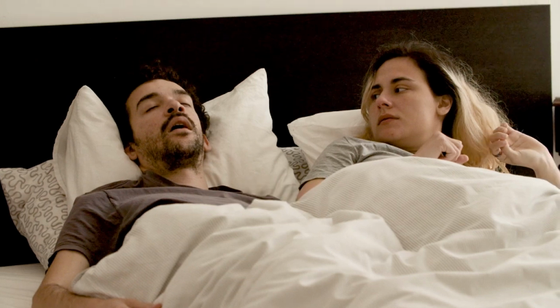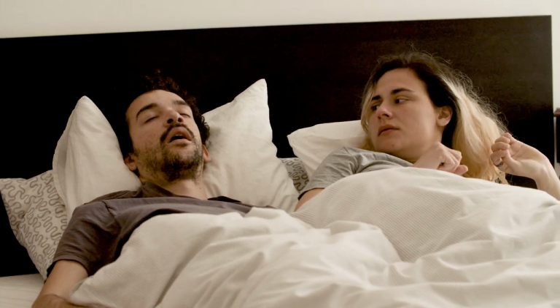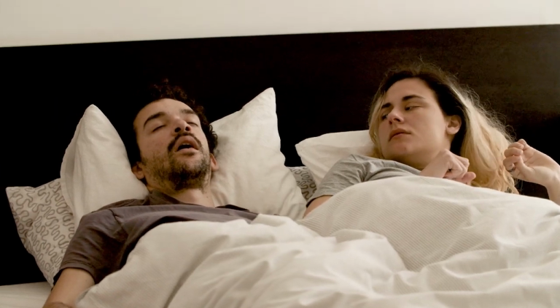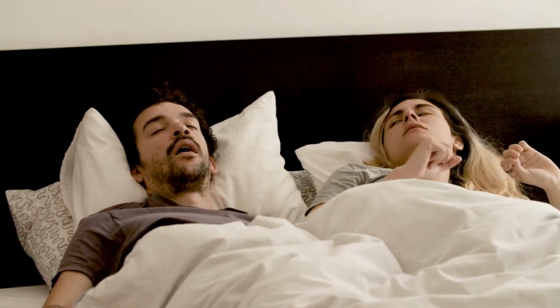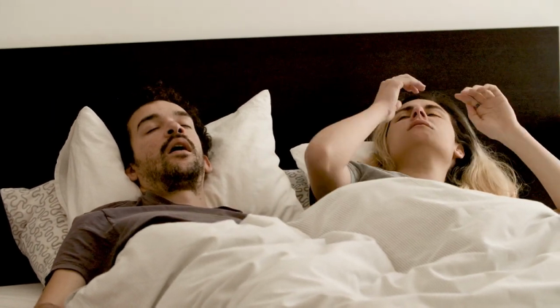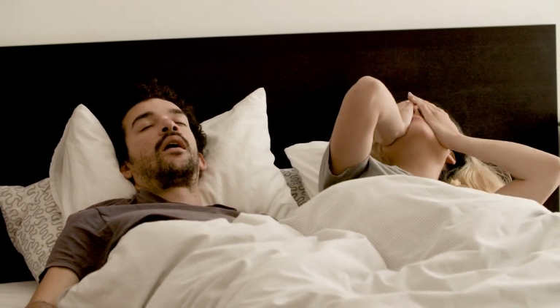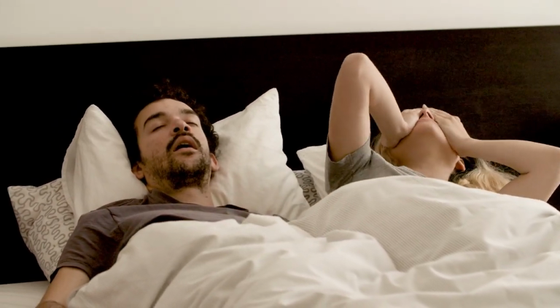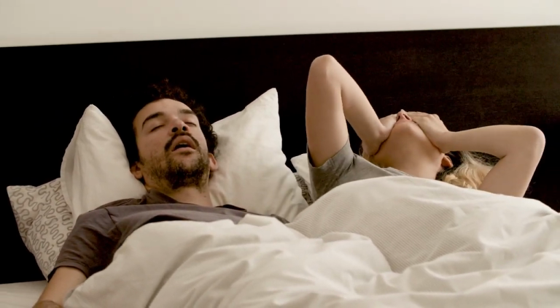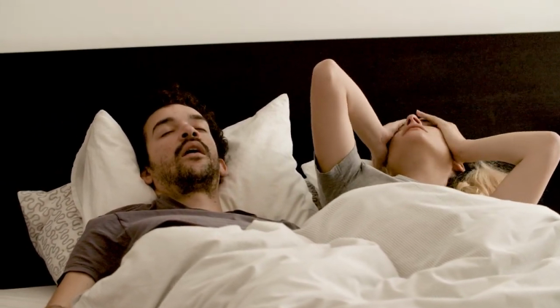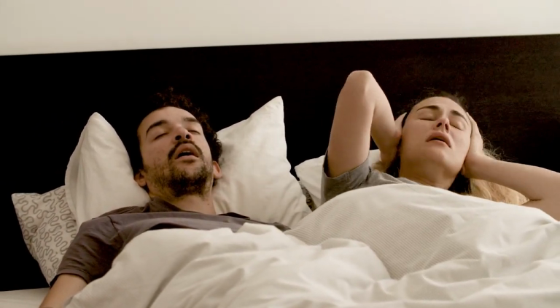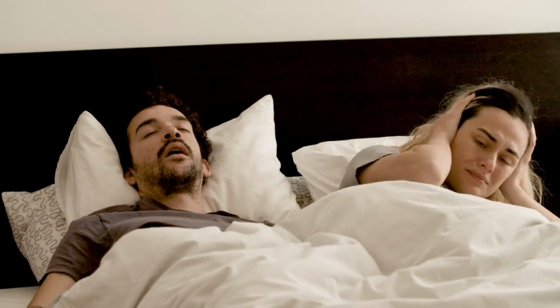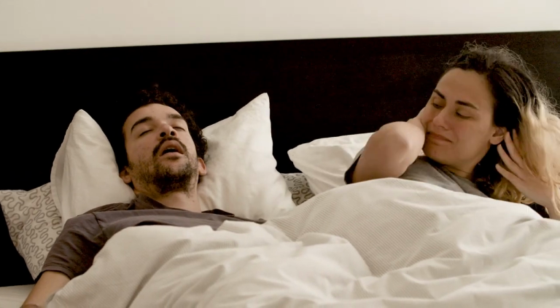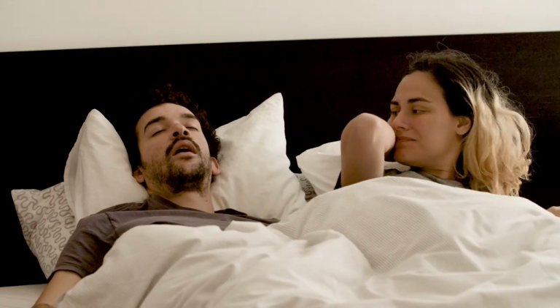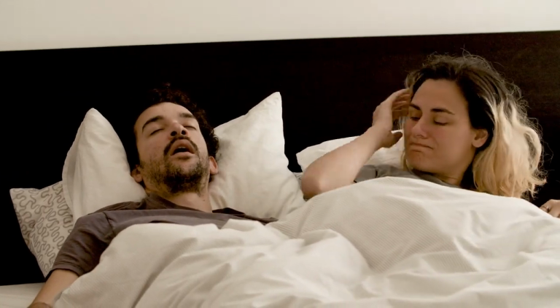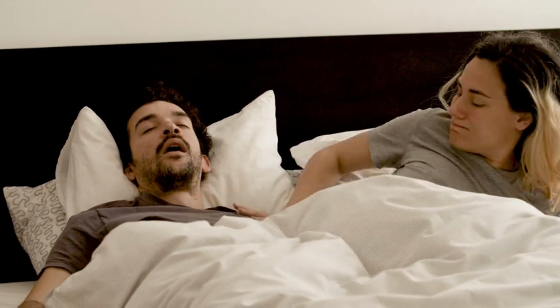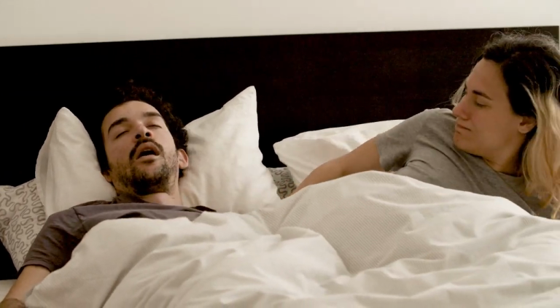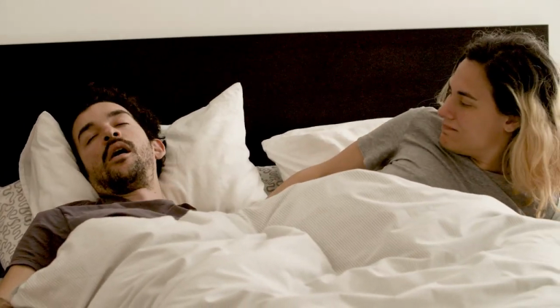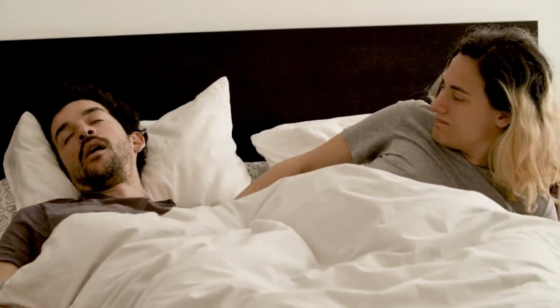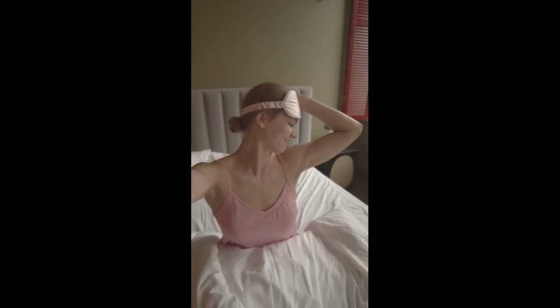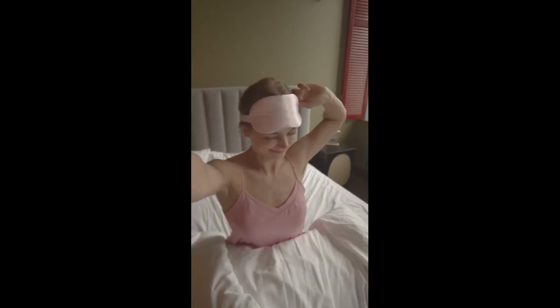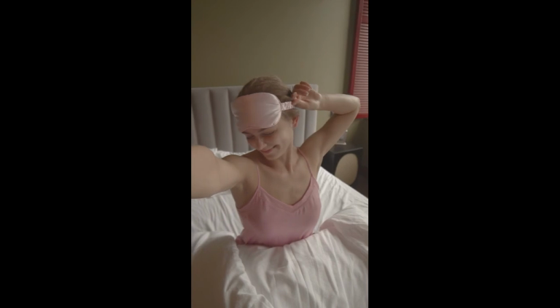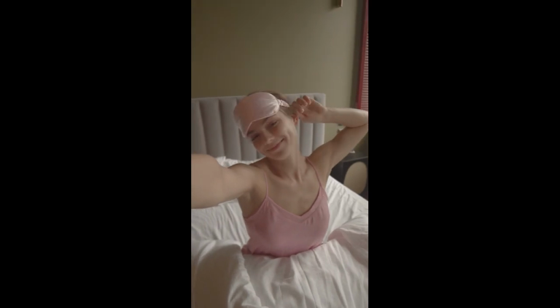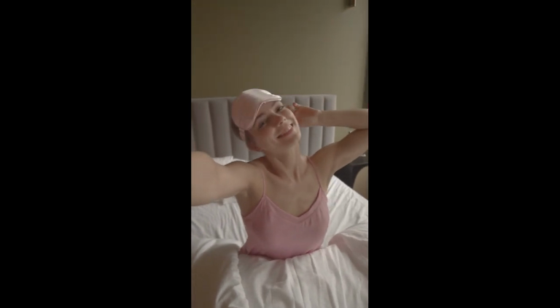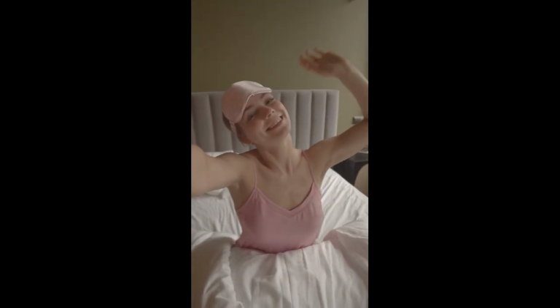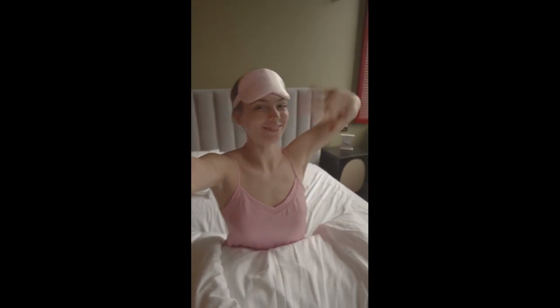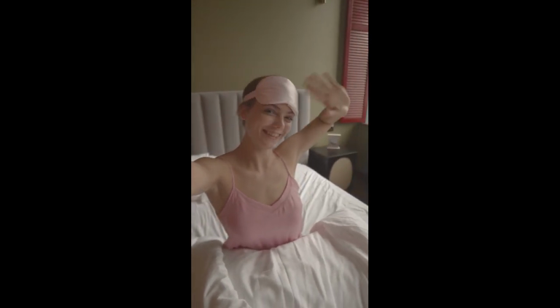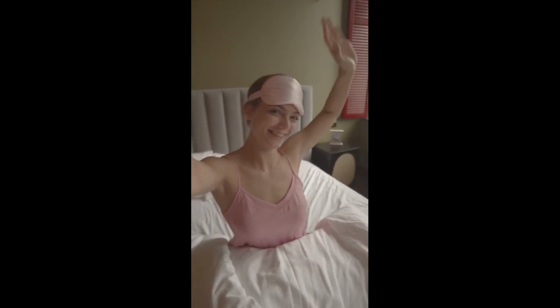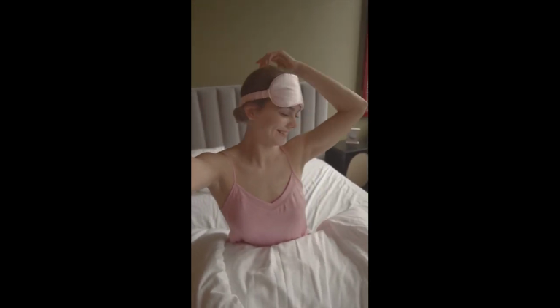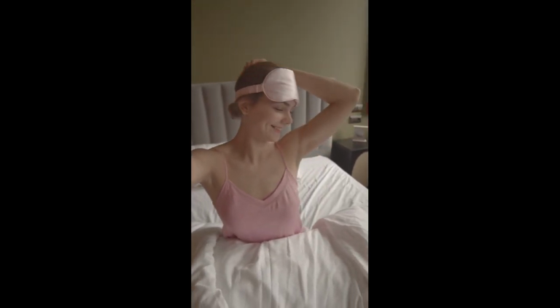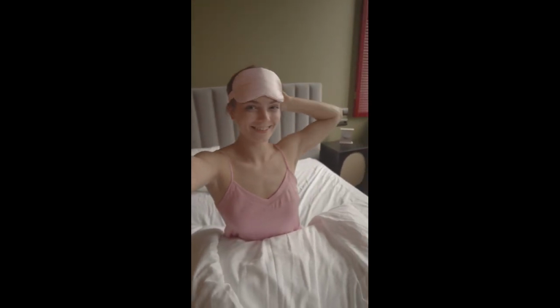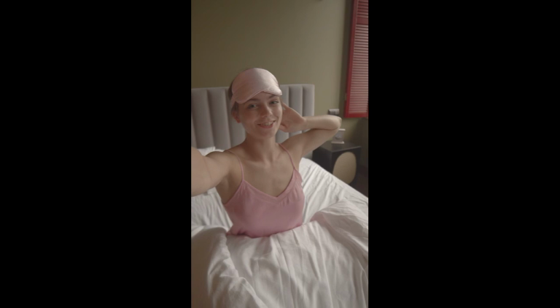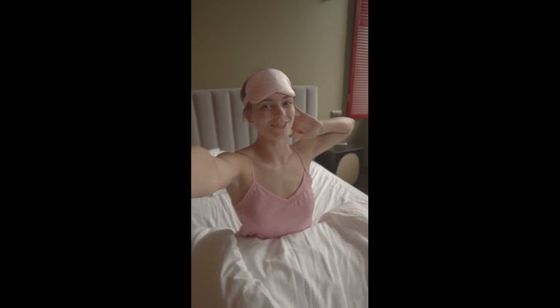Ingredients: Superdose Sleep Blend contains 5 mg melatonin, a naturally occurring hormone that works with your body's chemistry. L-theanine supports calmness, and botanicals such as chamomile, passionflower and lemon balm help to soothe and relax.